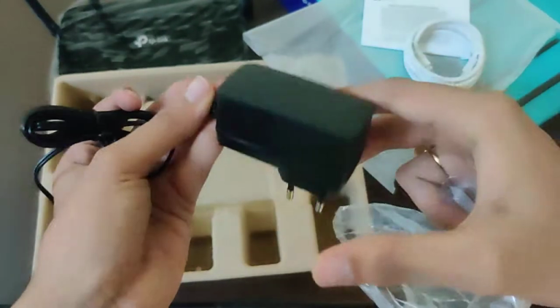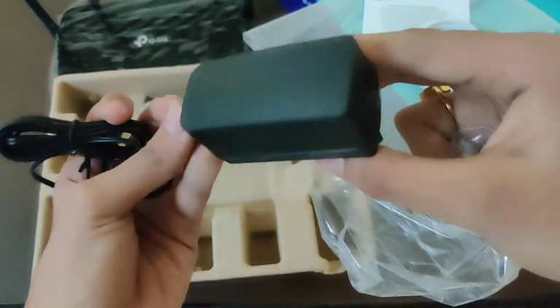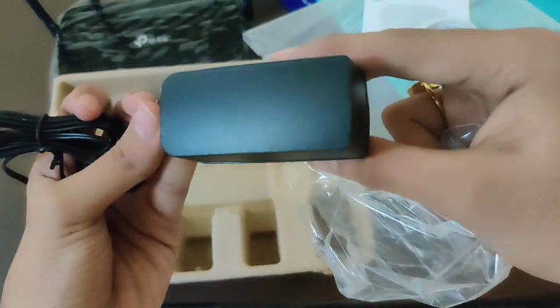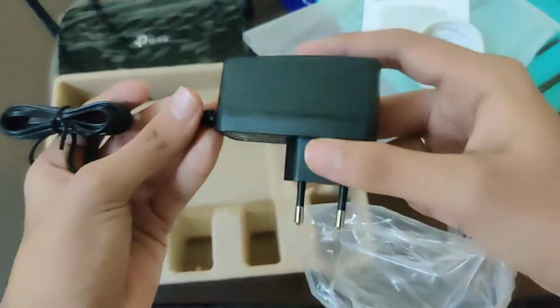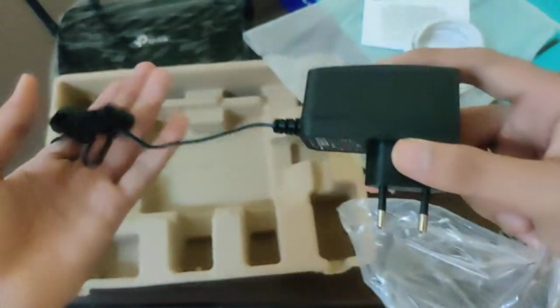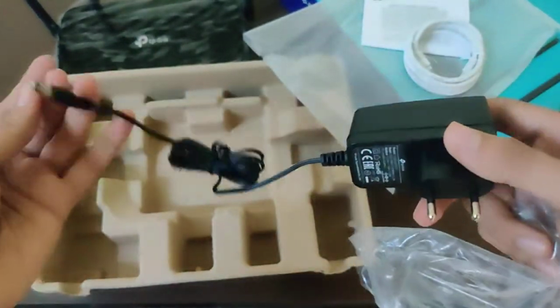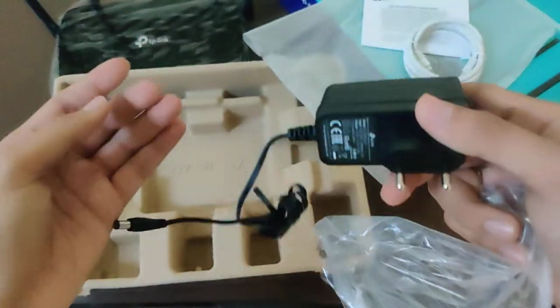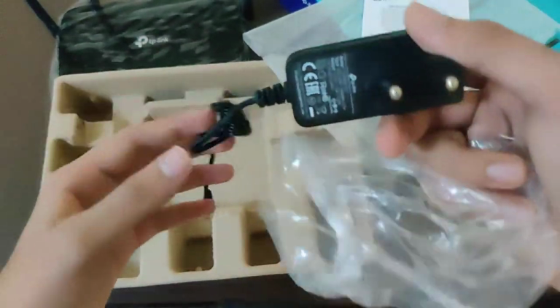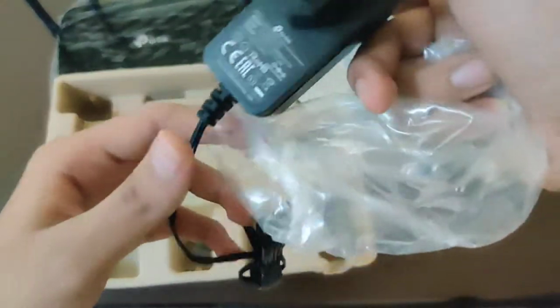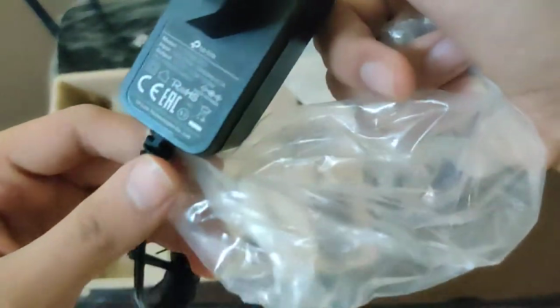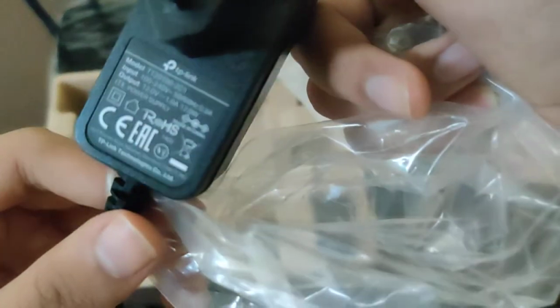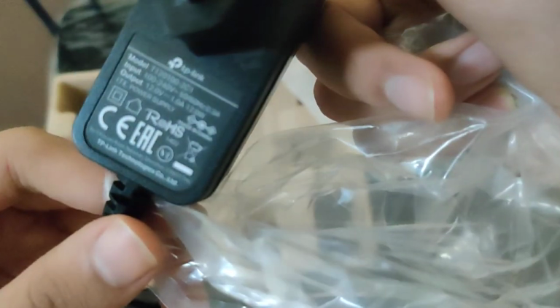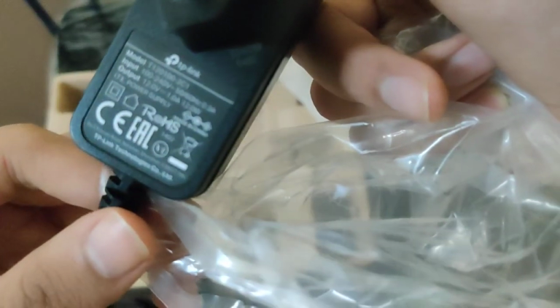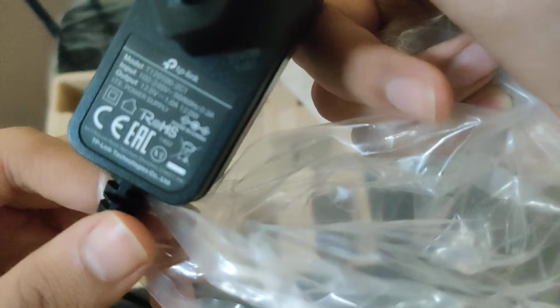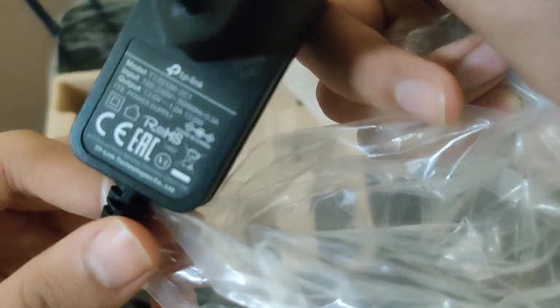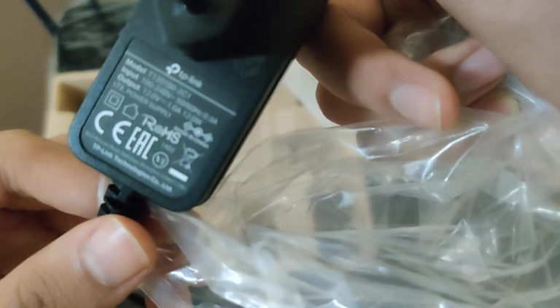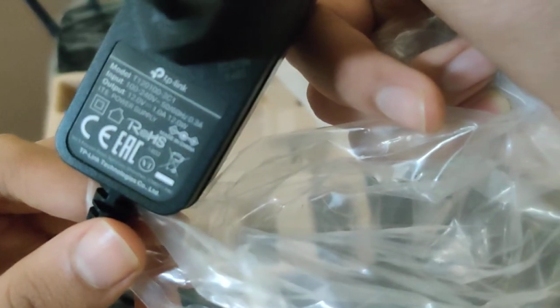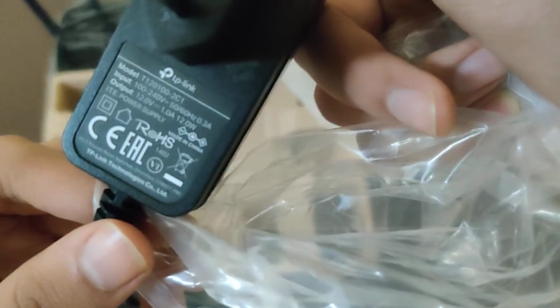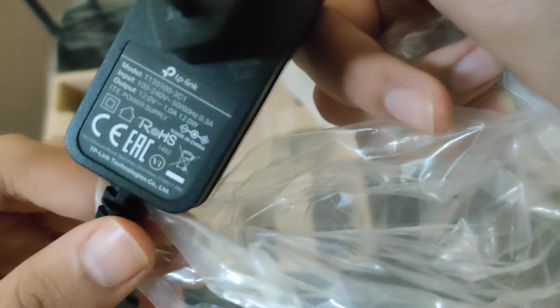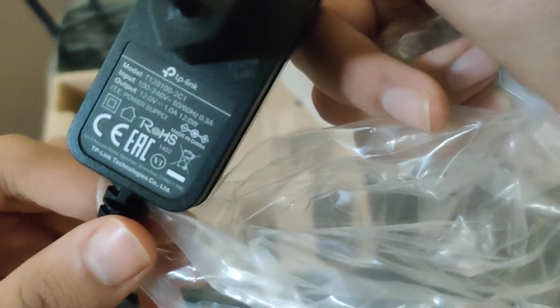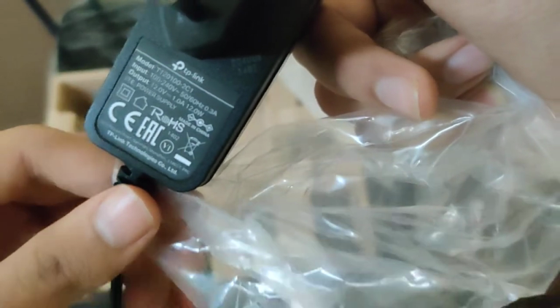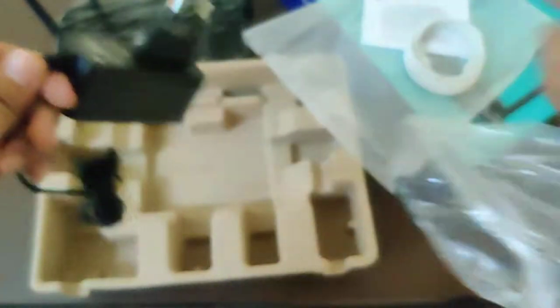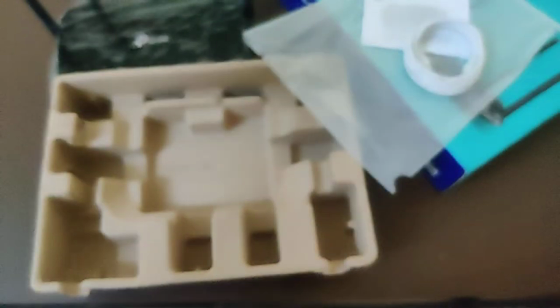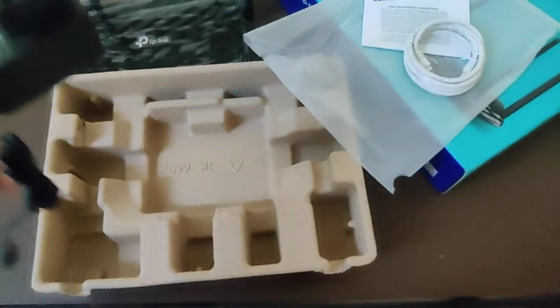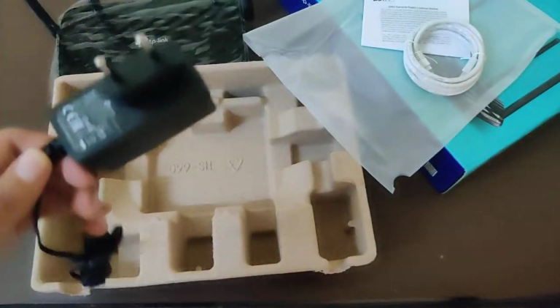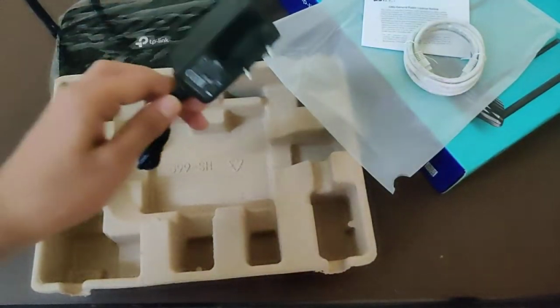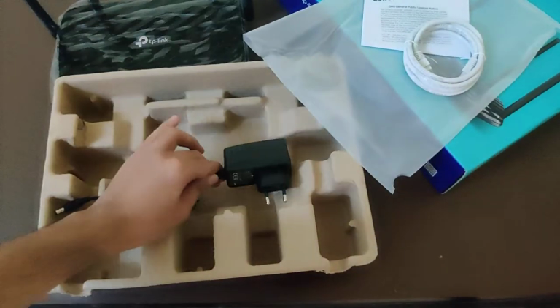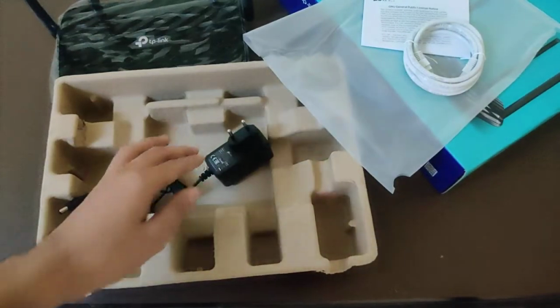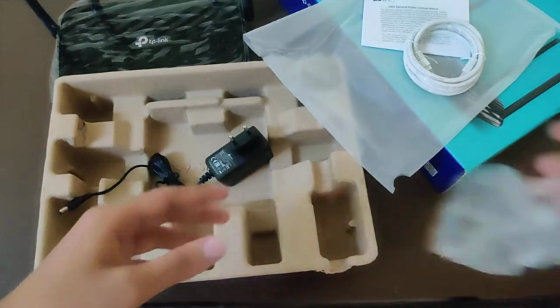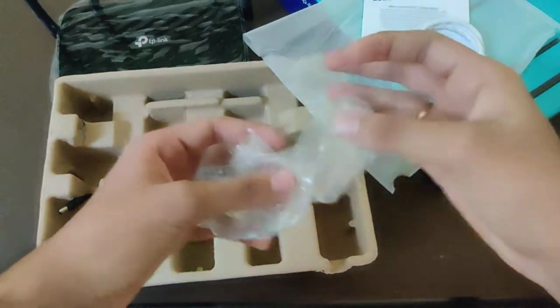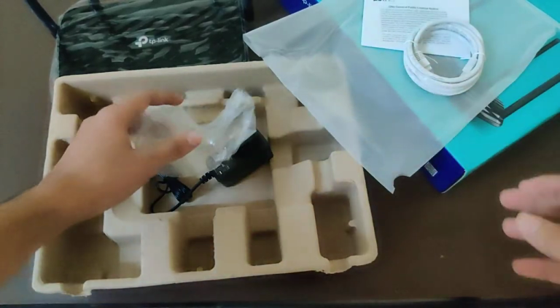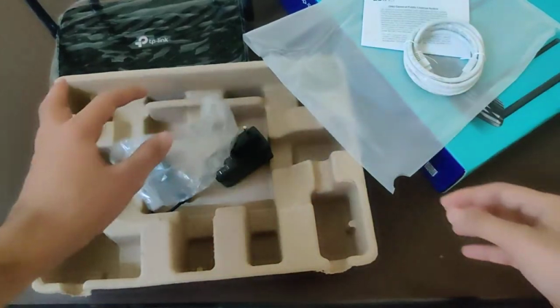And here we have the TP-Link branding on it, as you can check it out. That looks really dope. So those were the contents inside this package guys.